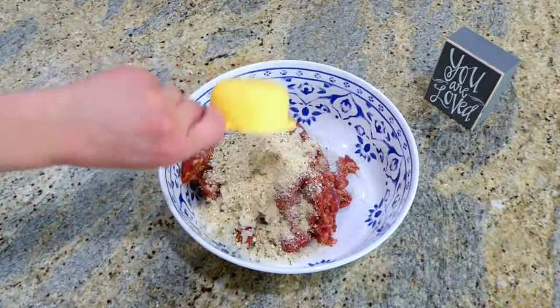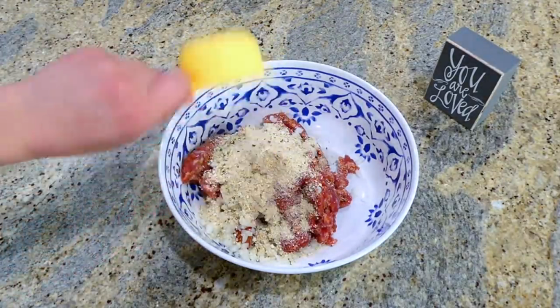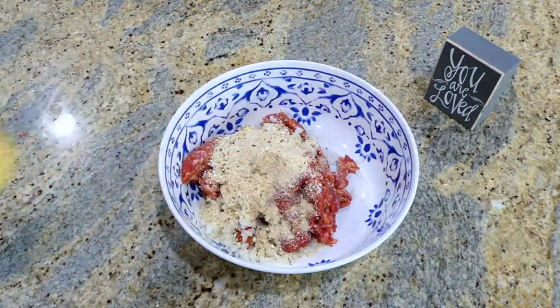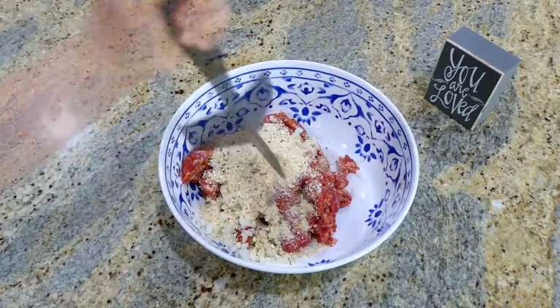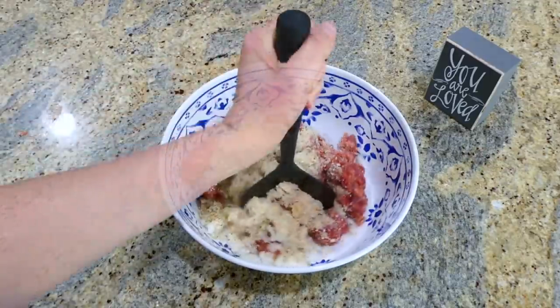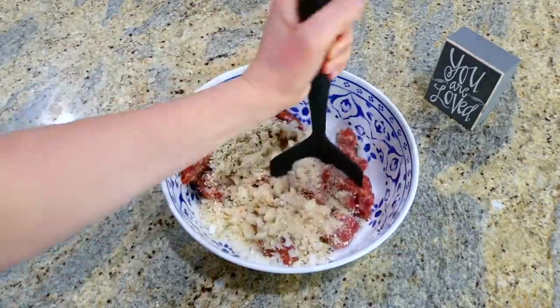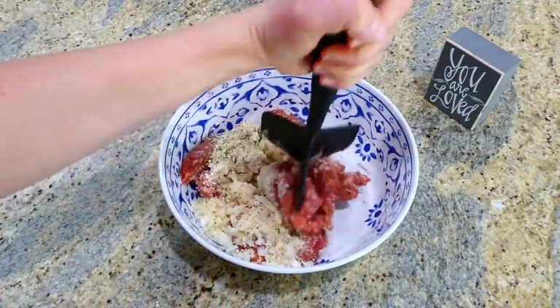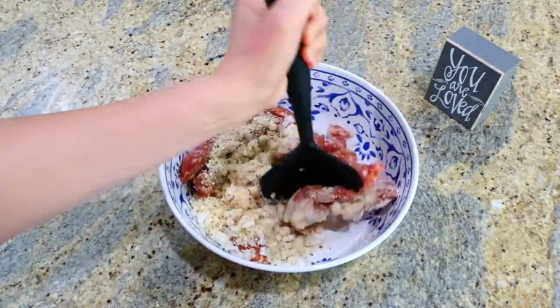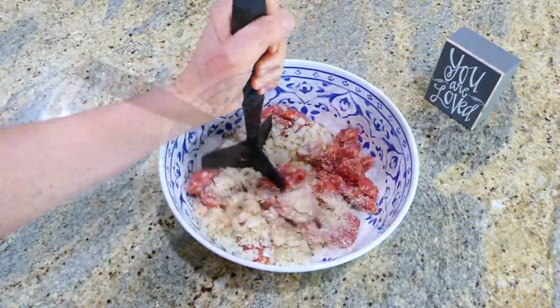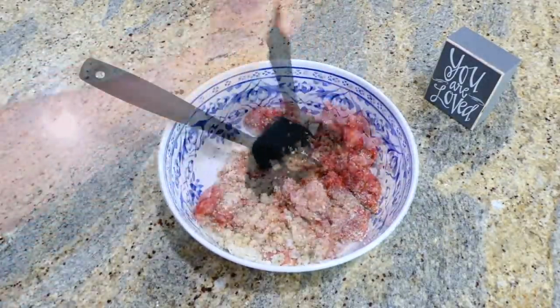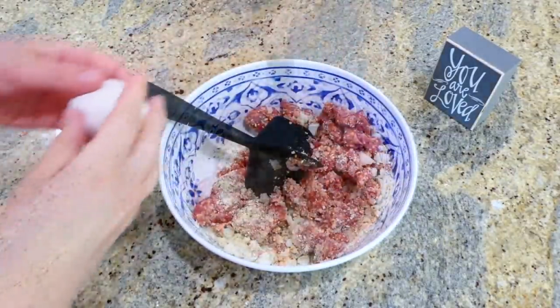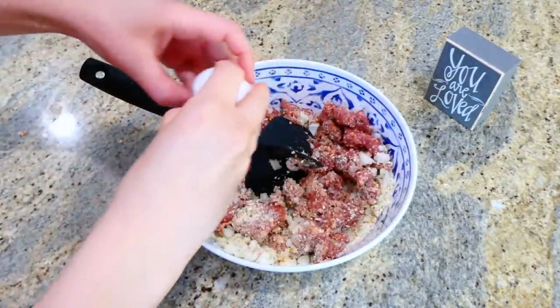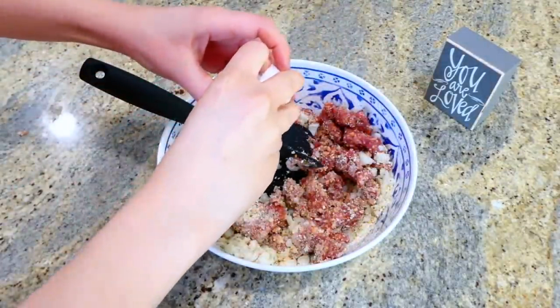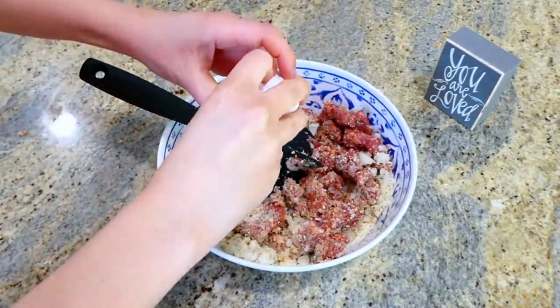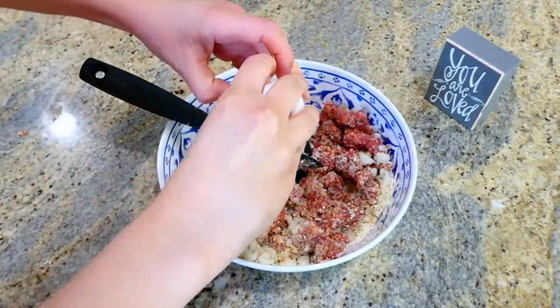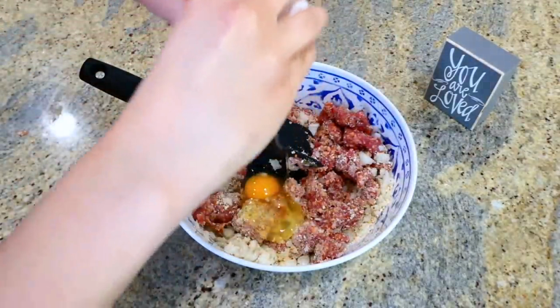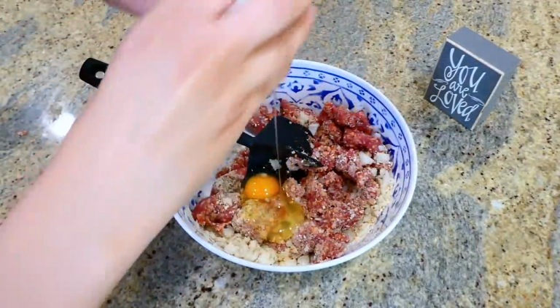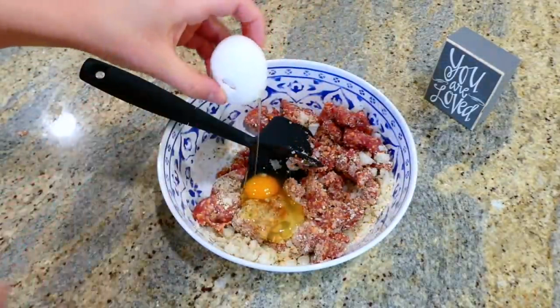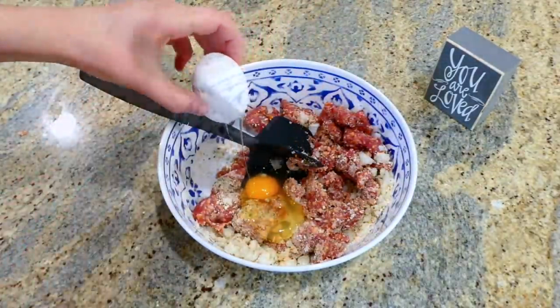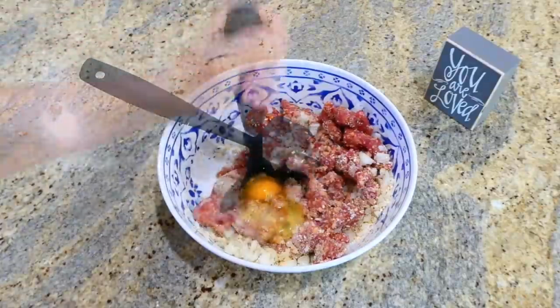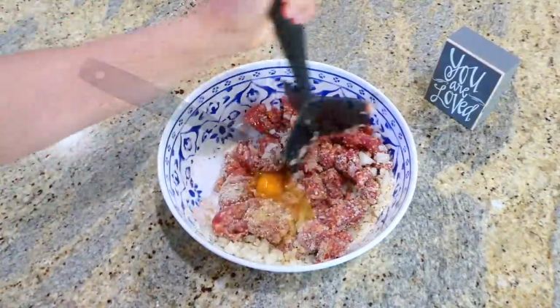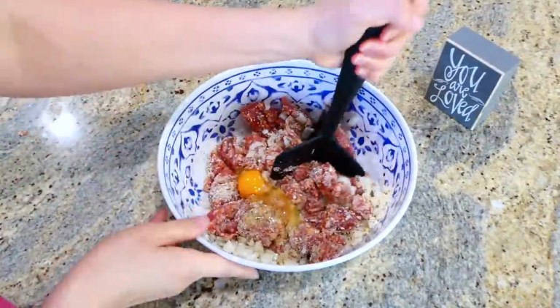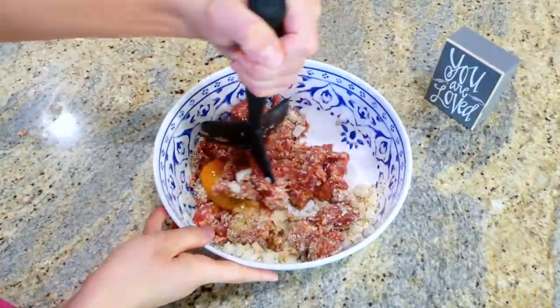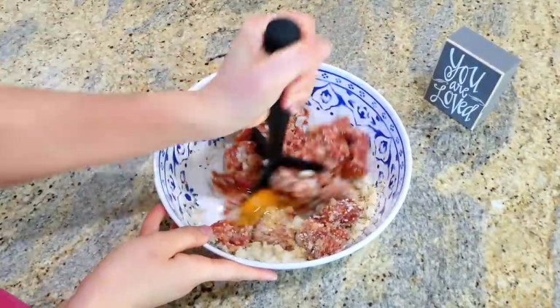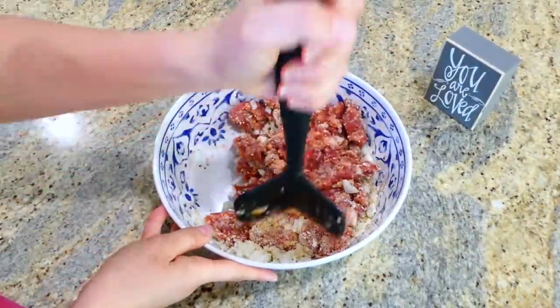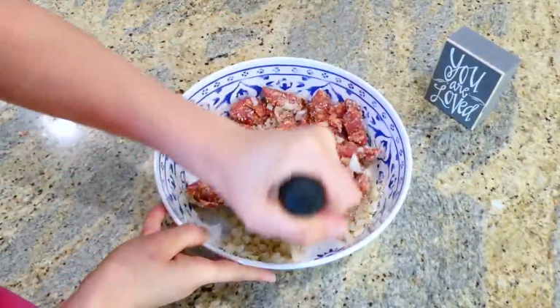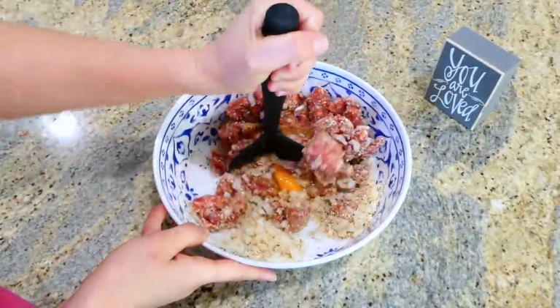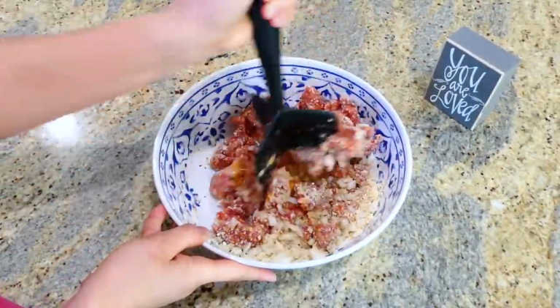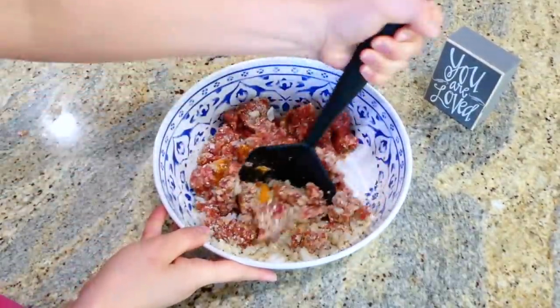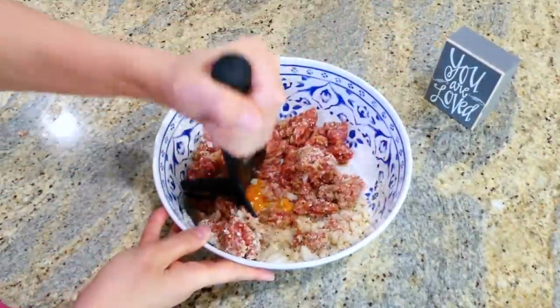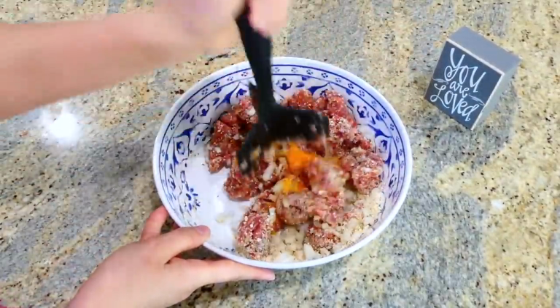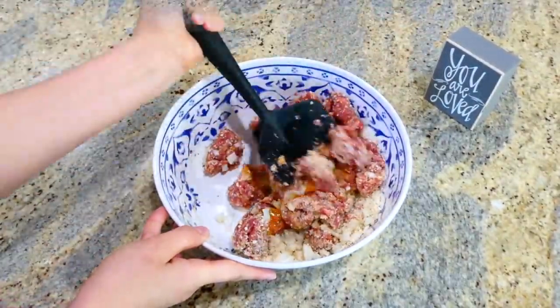I mashed this all together, and then I realized I totally forgot to add an egg, so I'm adding the egg in now and mixing everything to combine.